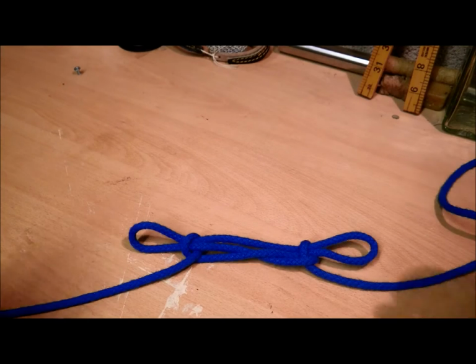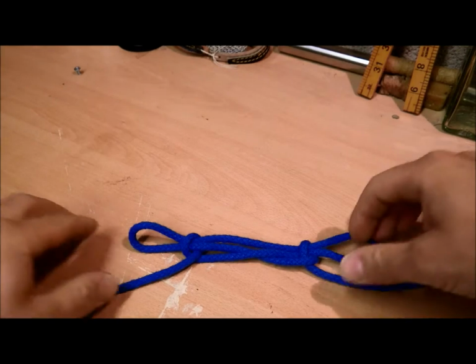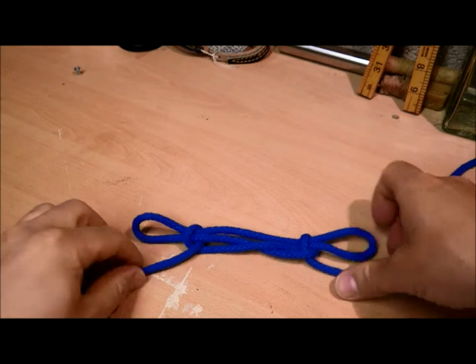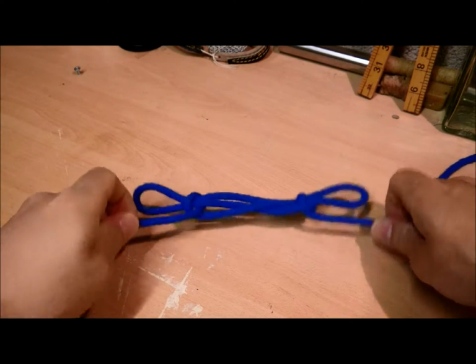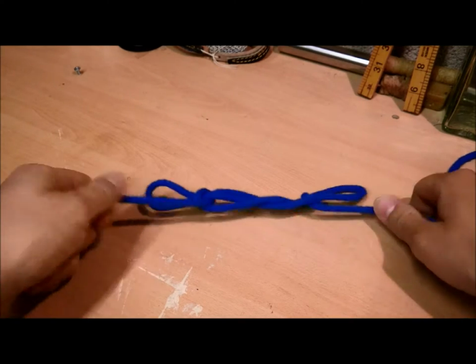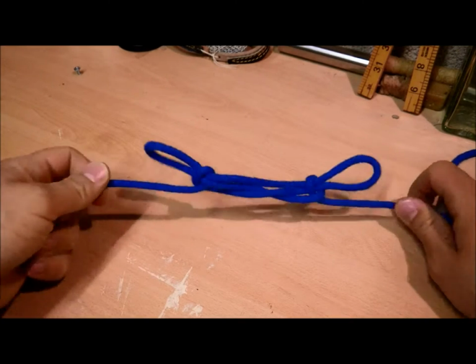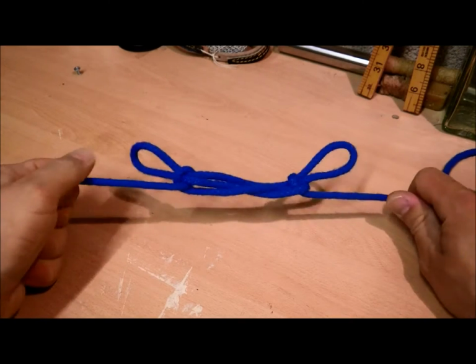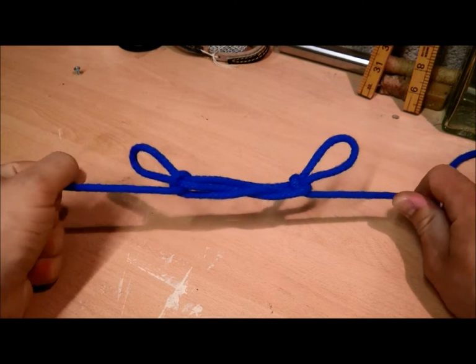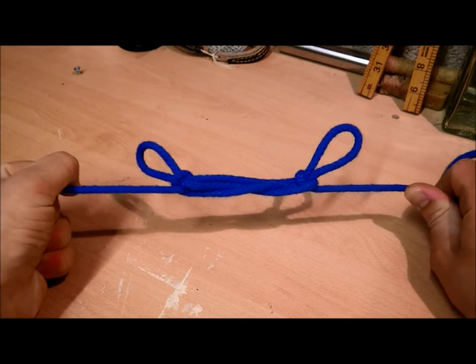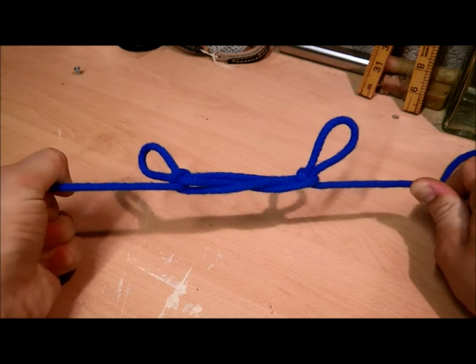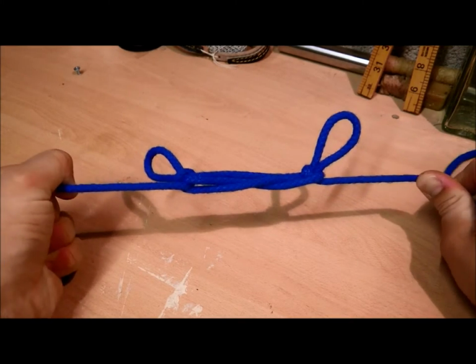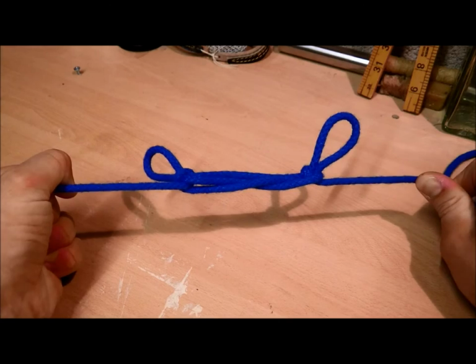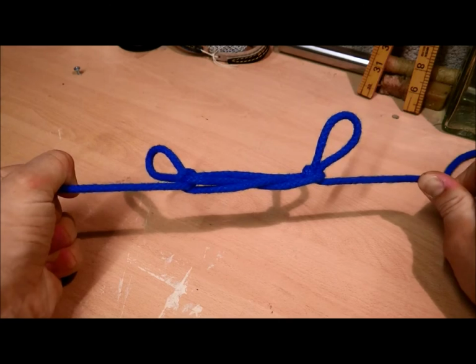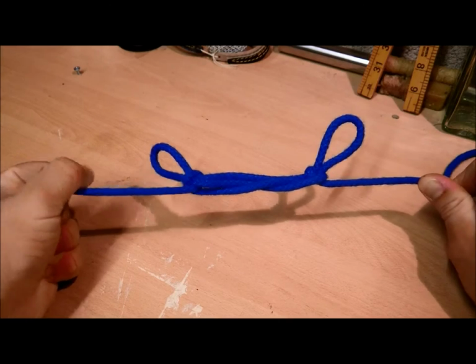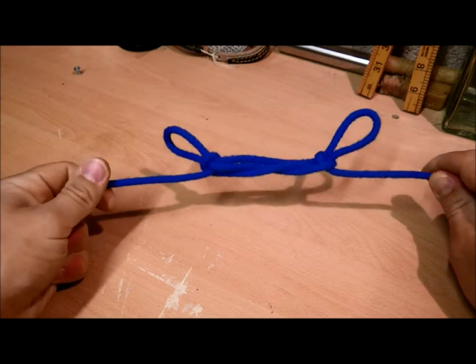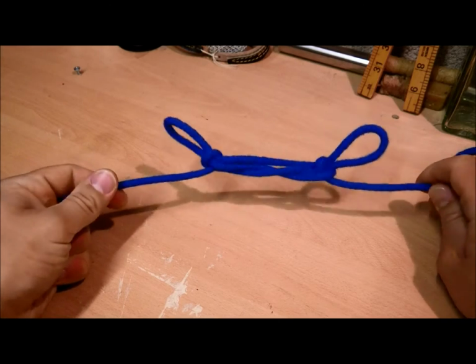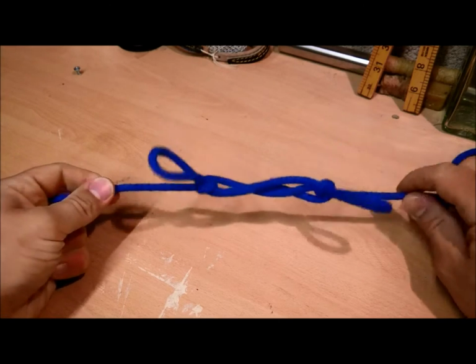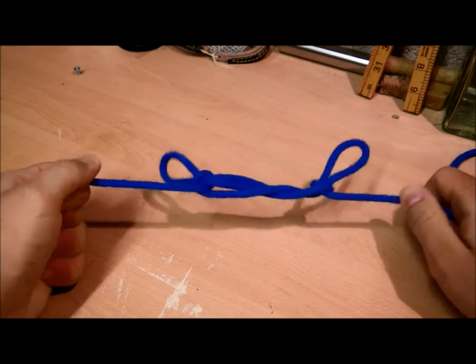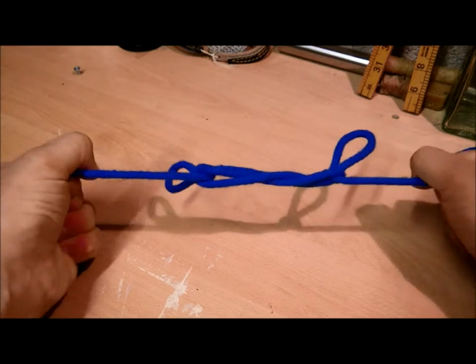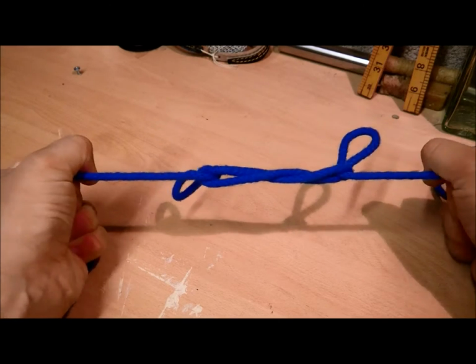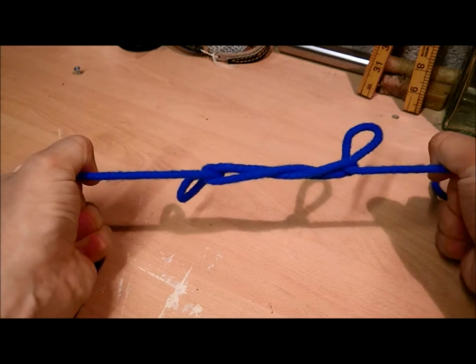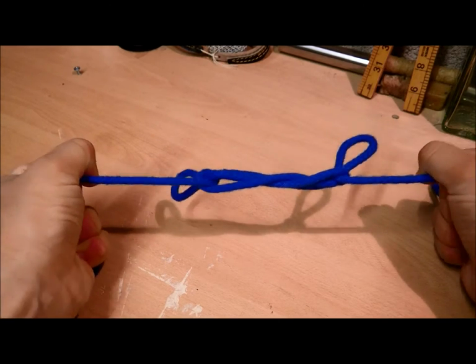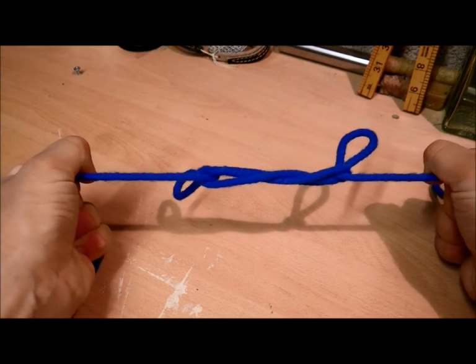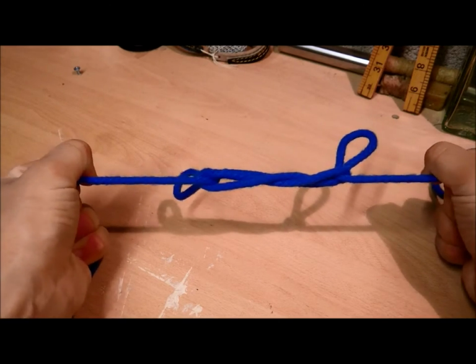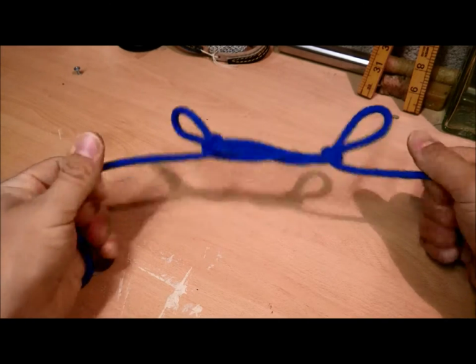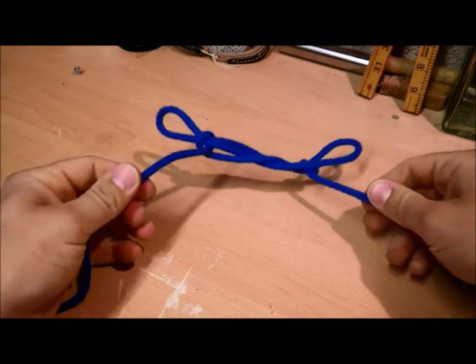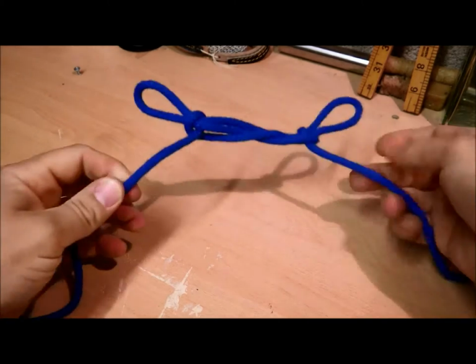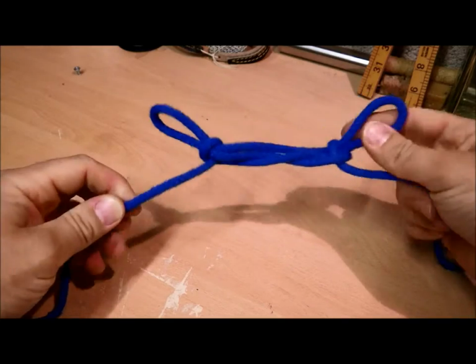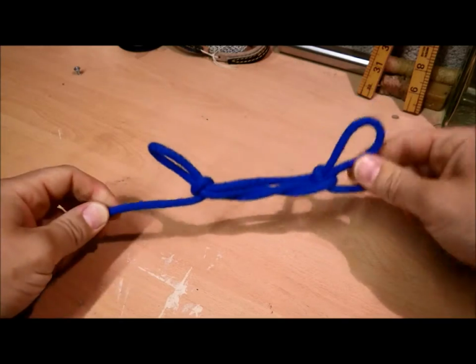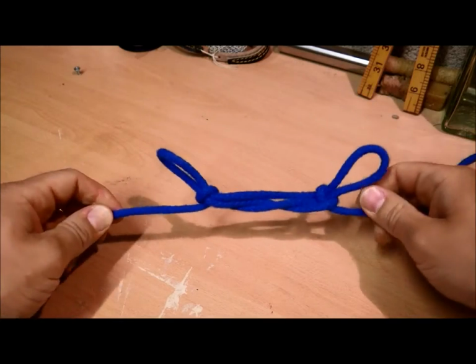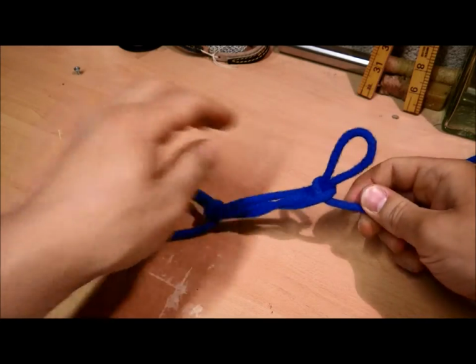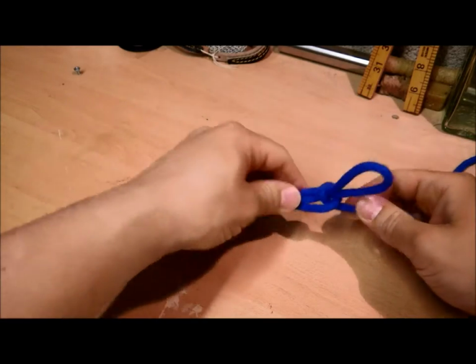A sheepshank can be a quick way of shortening the rope, and under tension it doesn't slip. Easily untied.